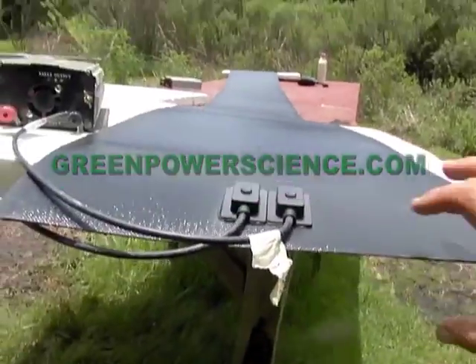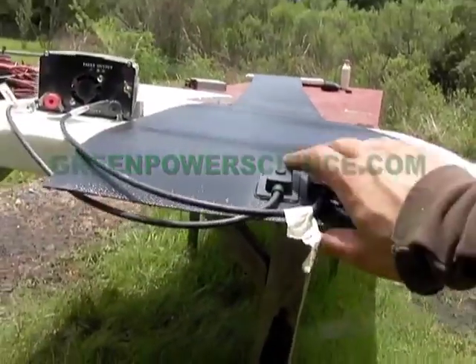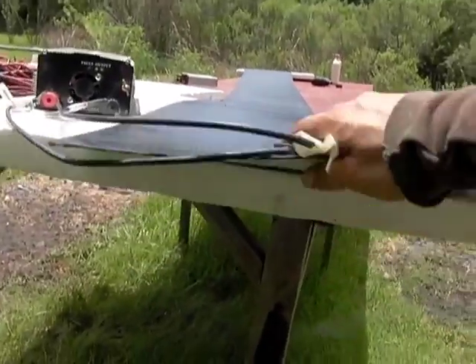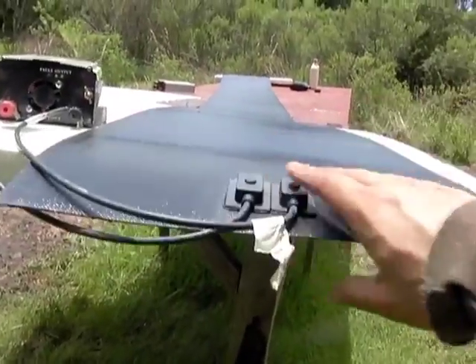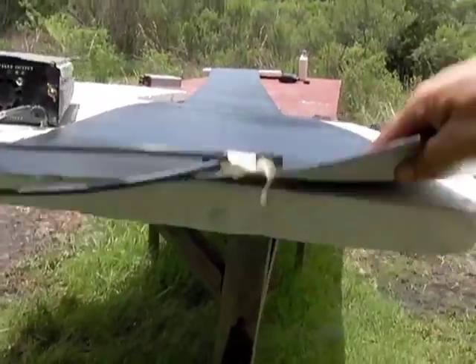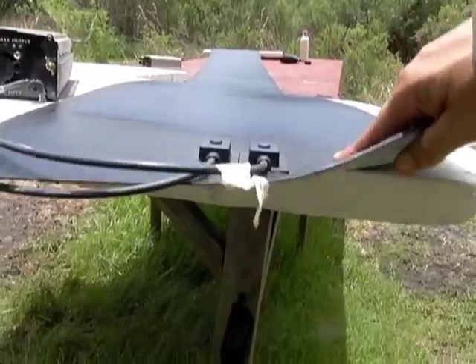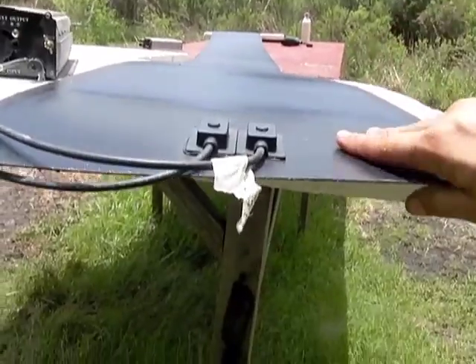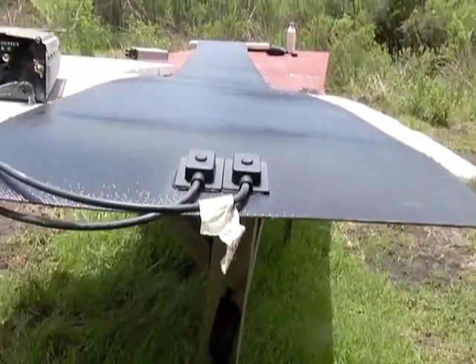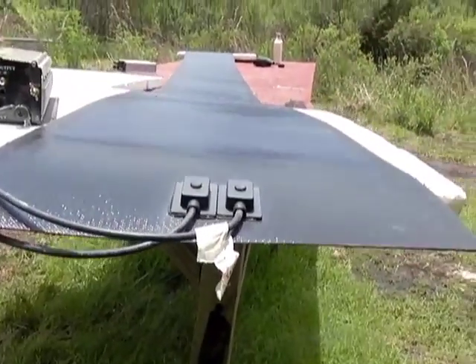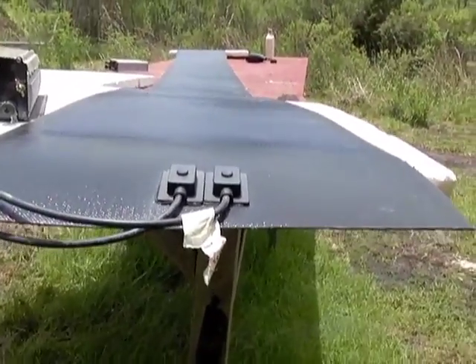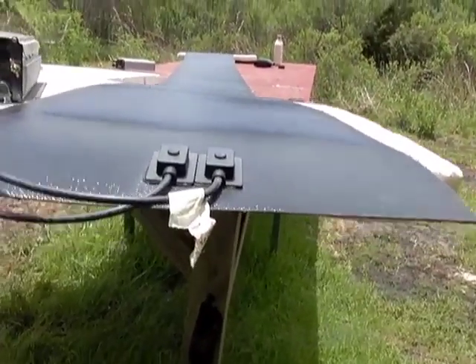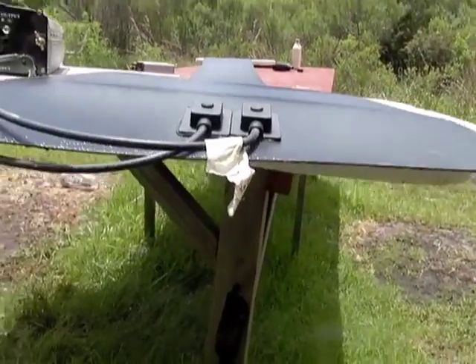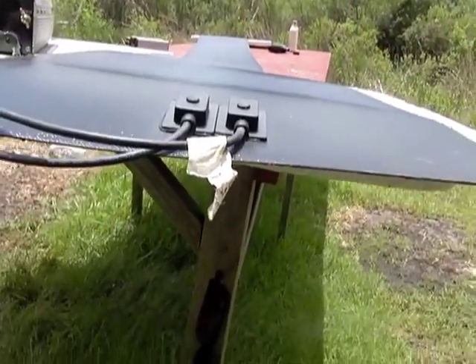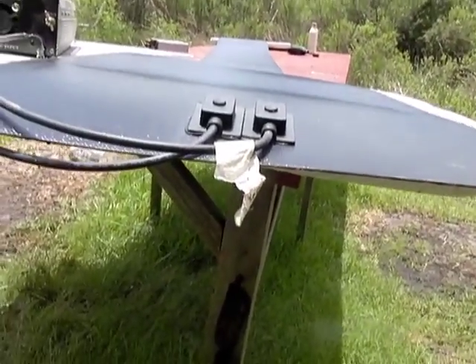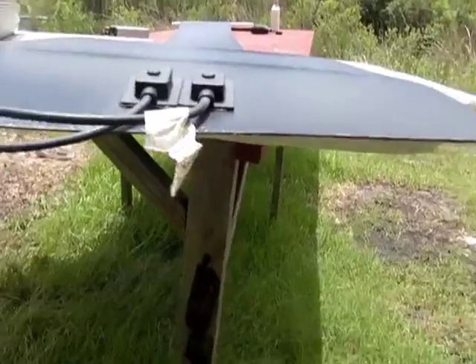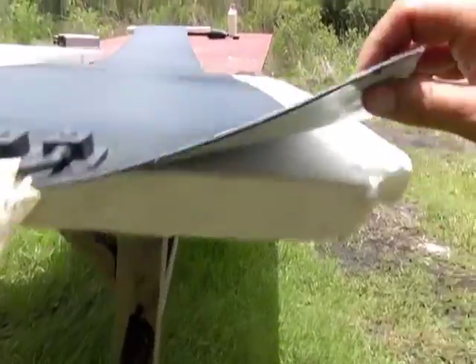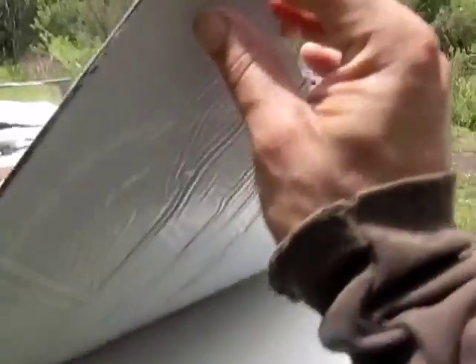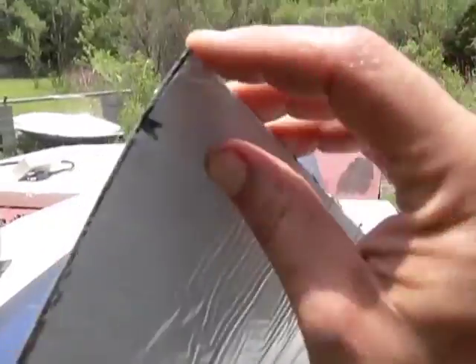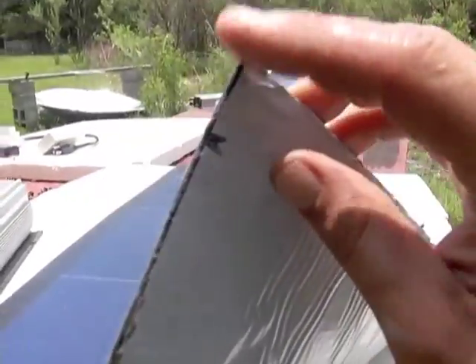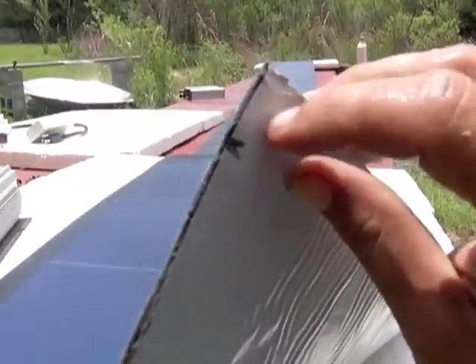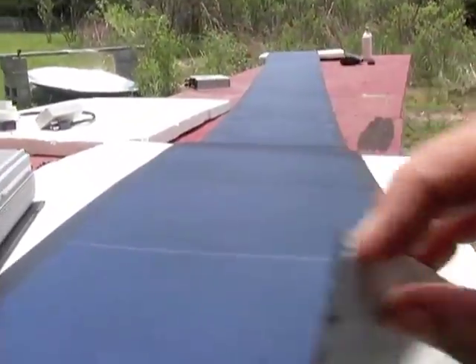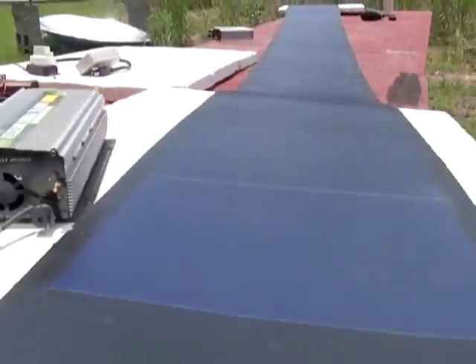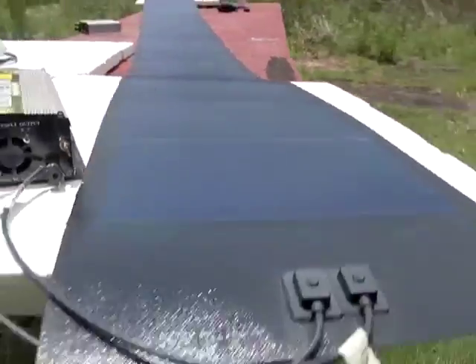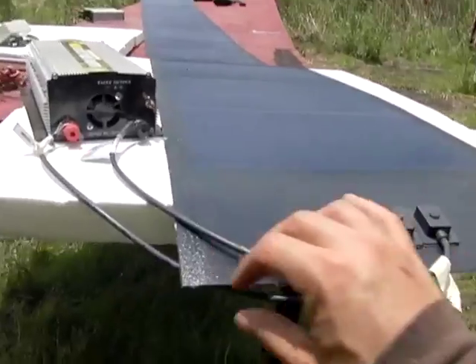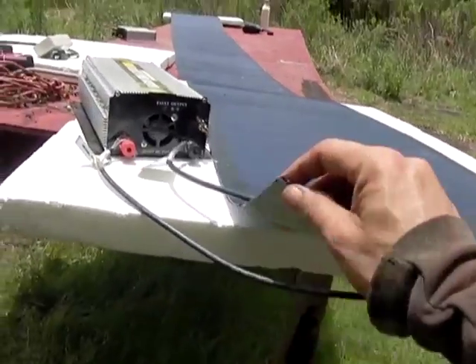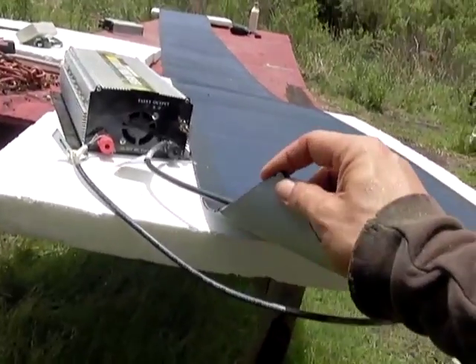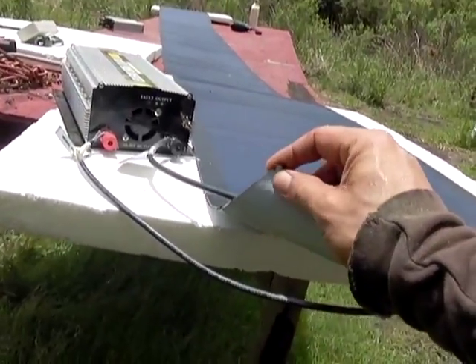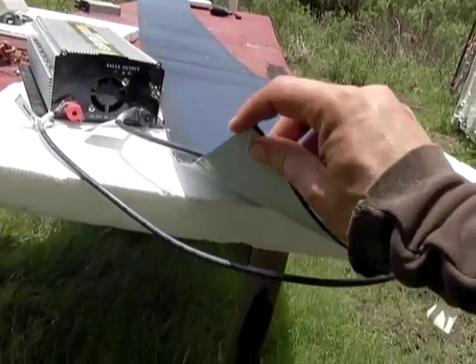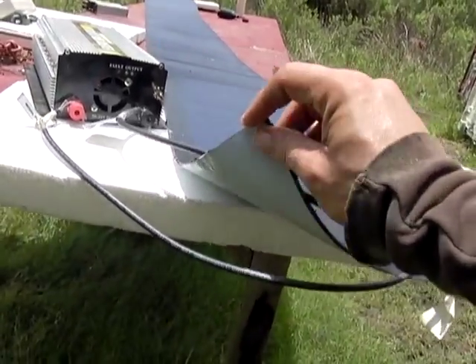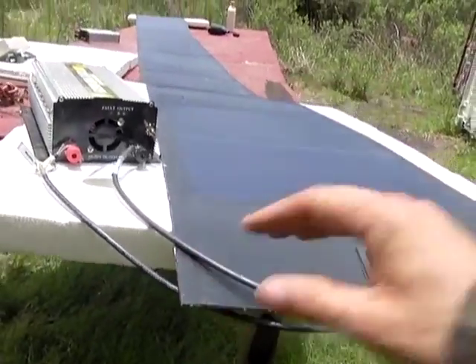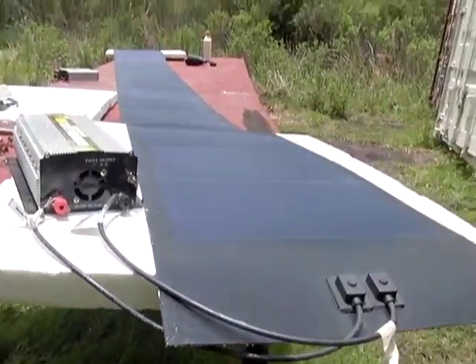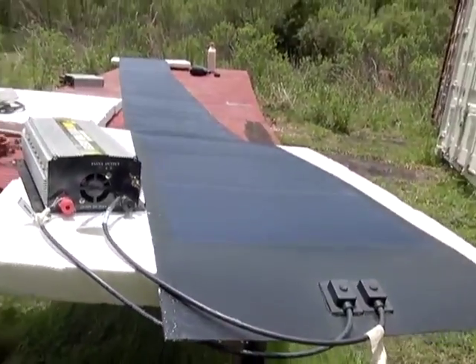Some installers suggest you put this on a metal sheet and then mount that to your roof. That way if you ever need to take it off, you don't have to deal with ripping this tar off your roof, because this stuff is very, very sticky and as it heats up it's going to become more permanent.